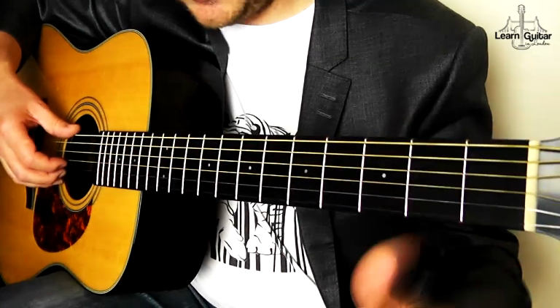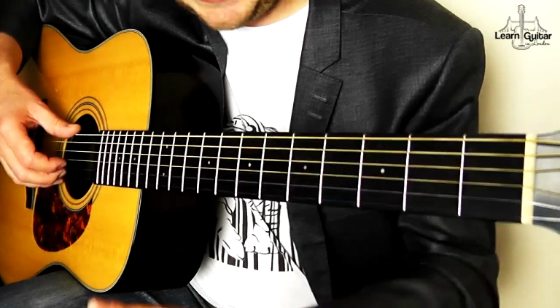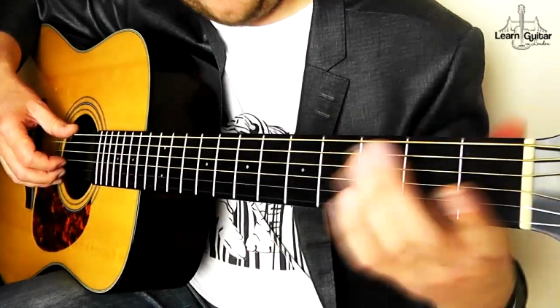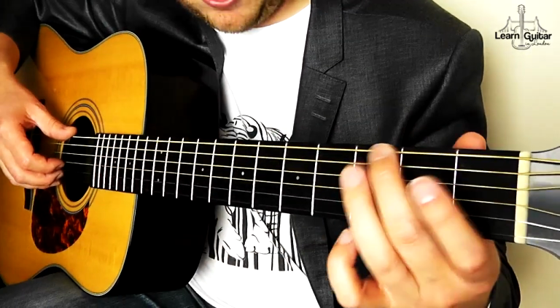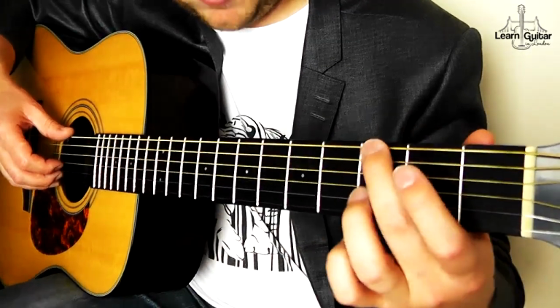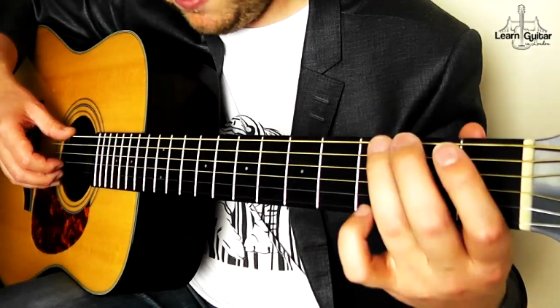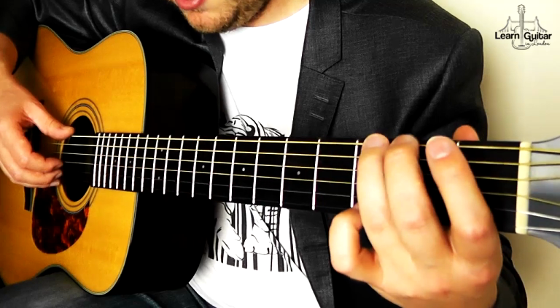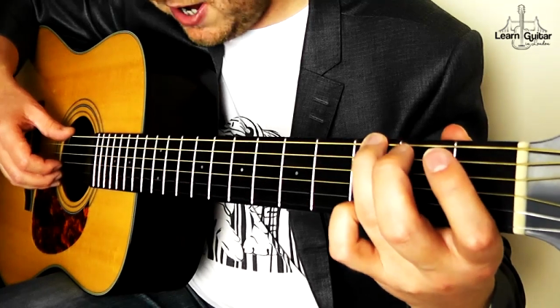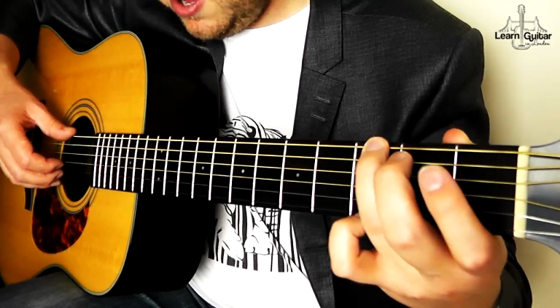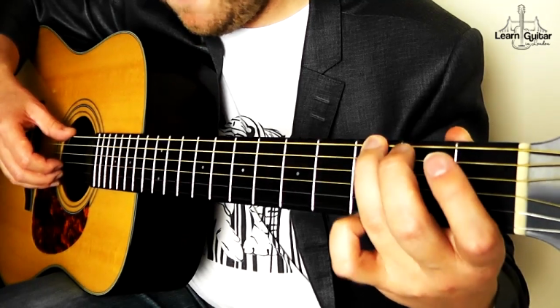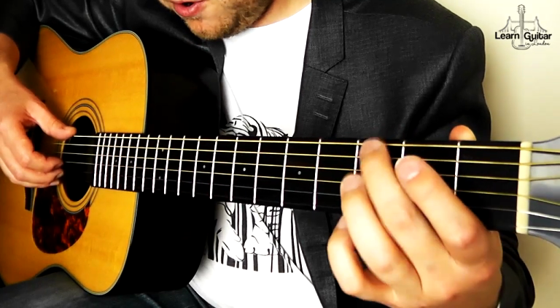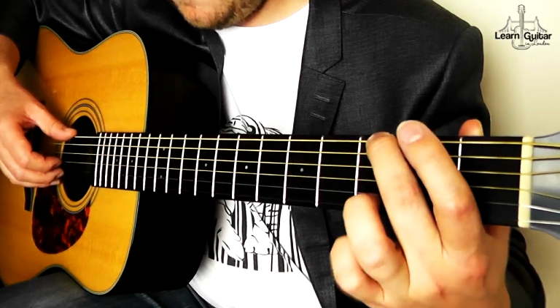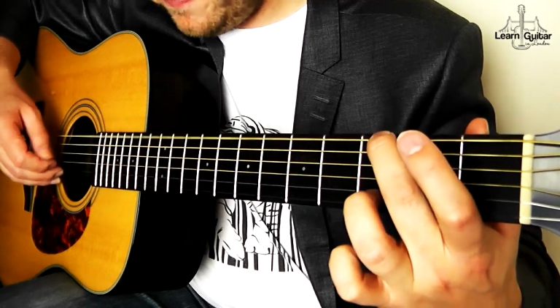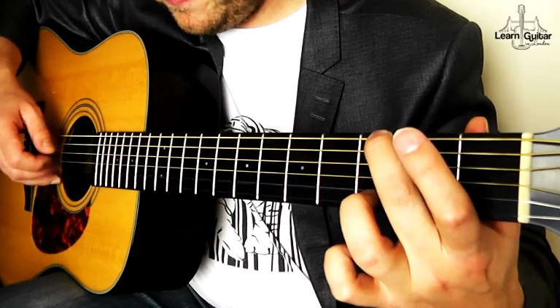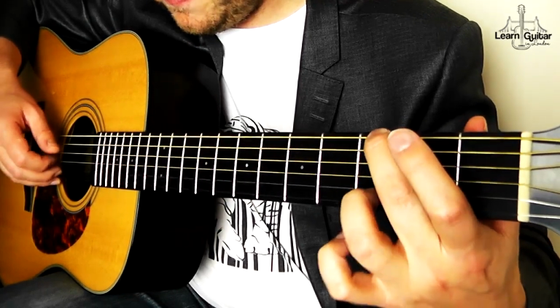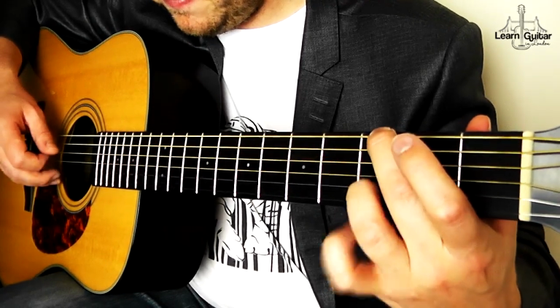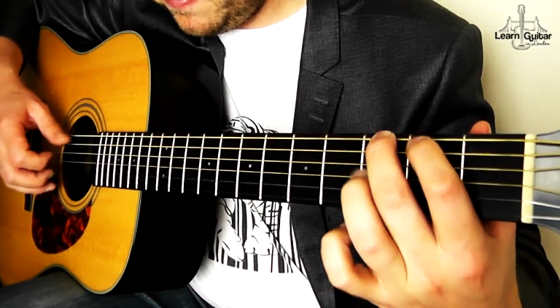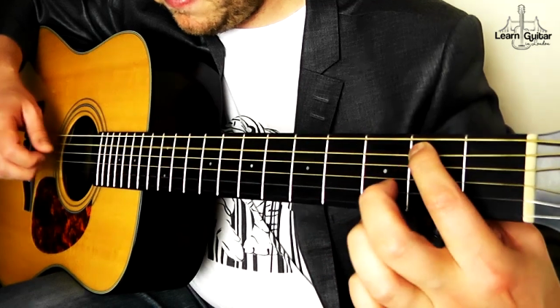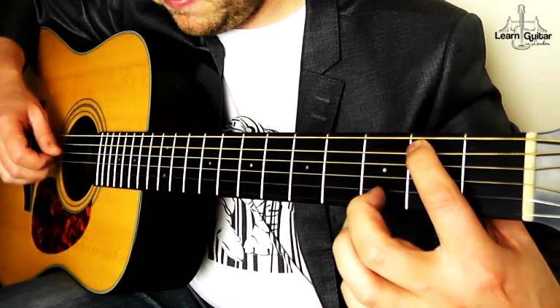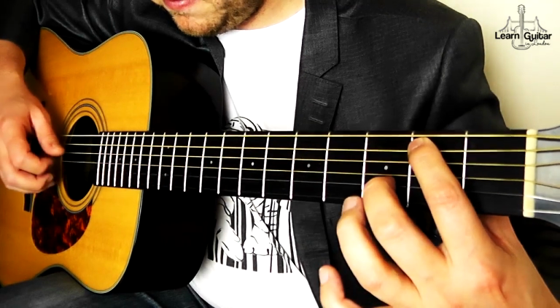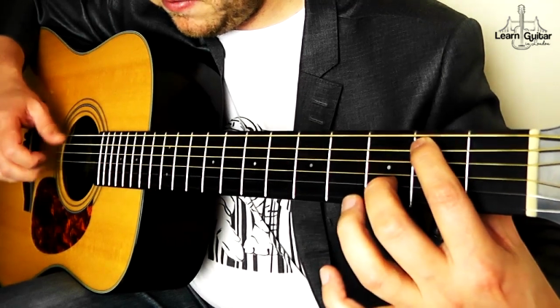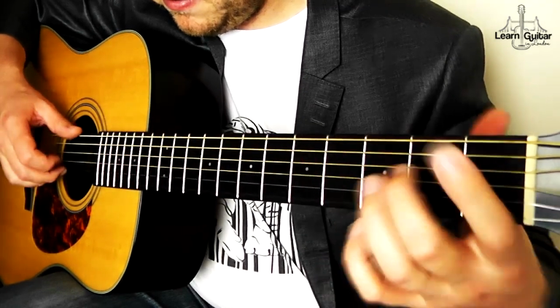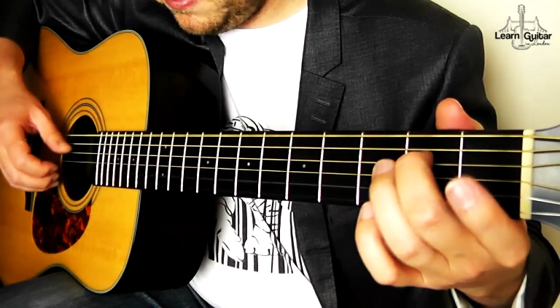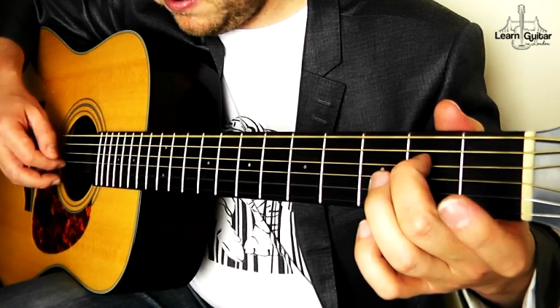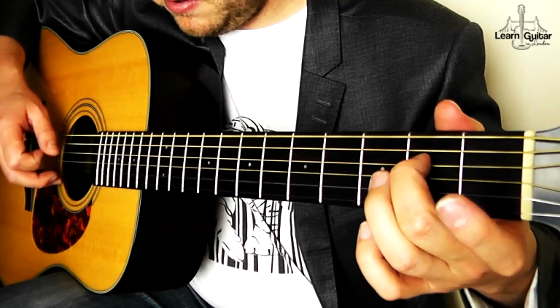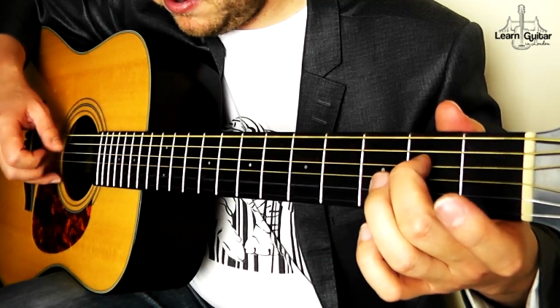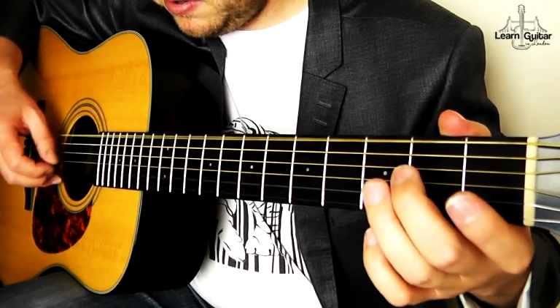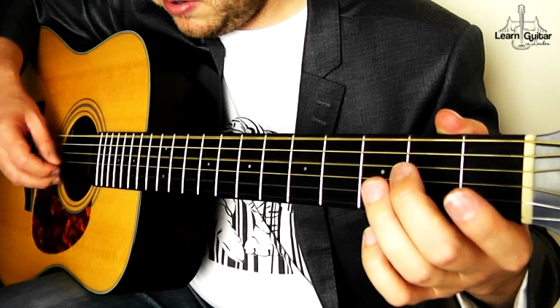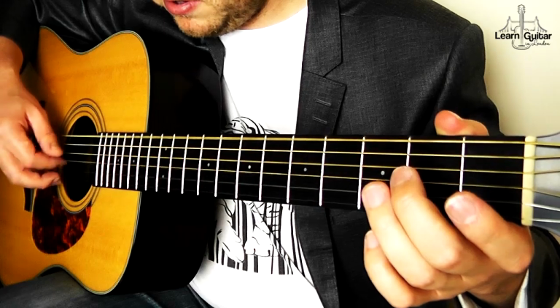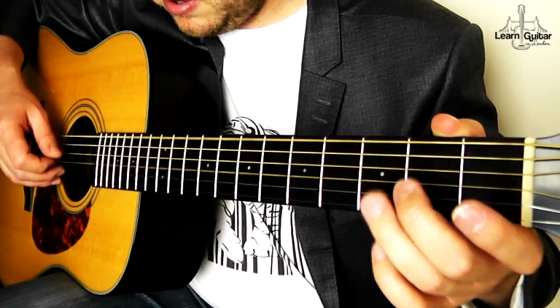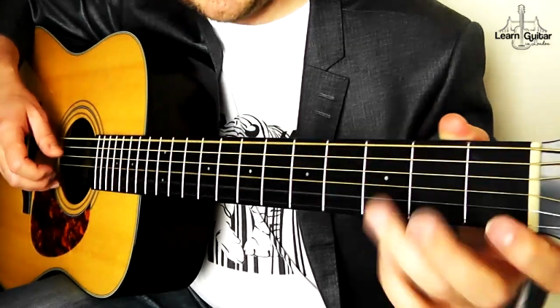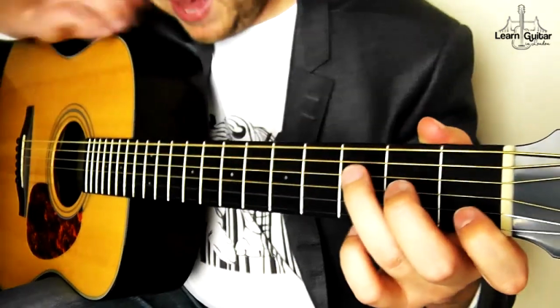I'm now just going to put together the first line — you can play it with me. Three, four... Good.